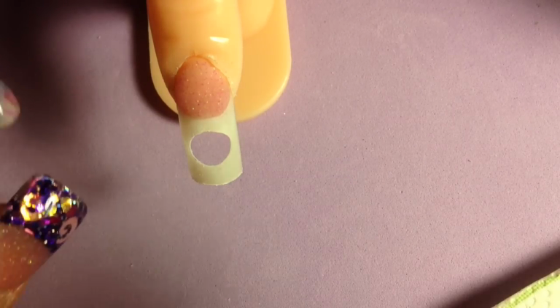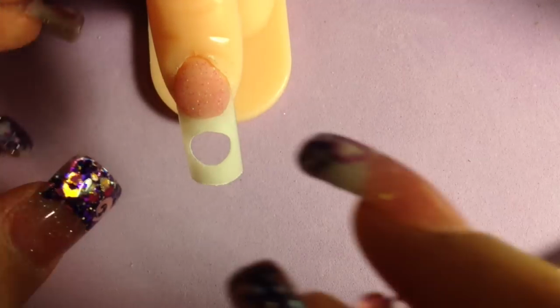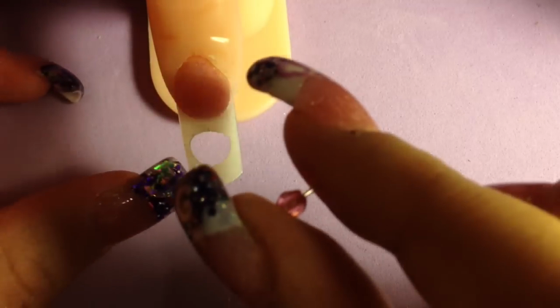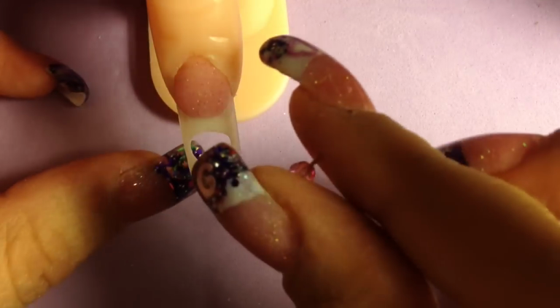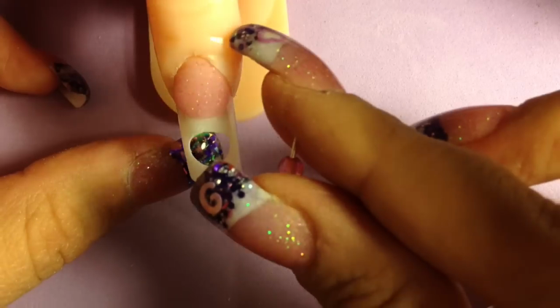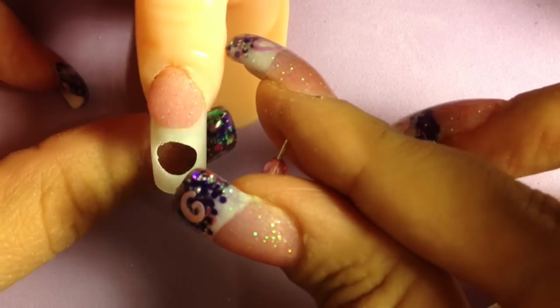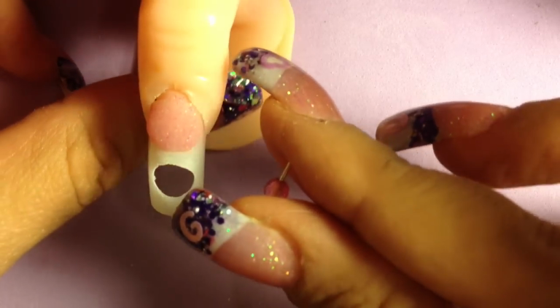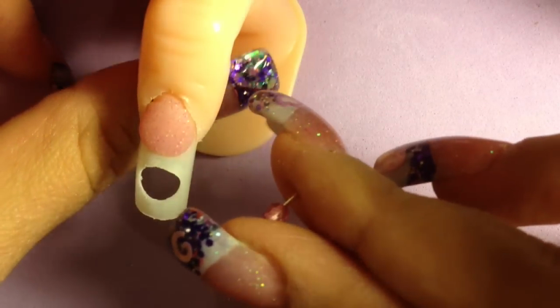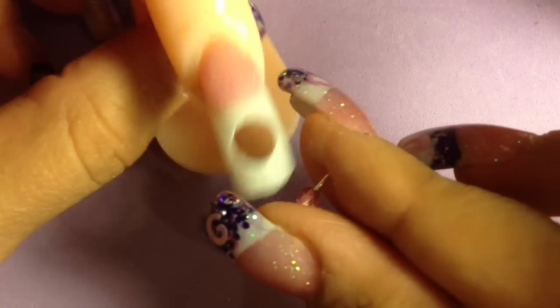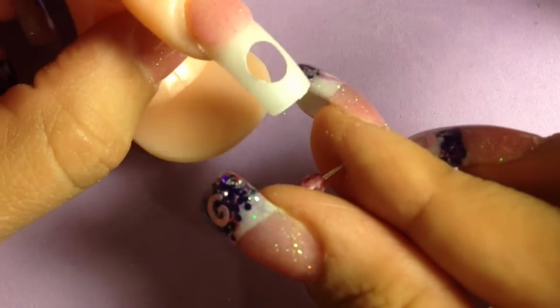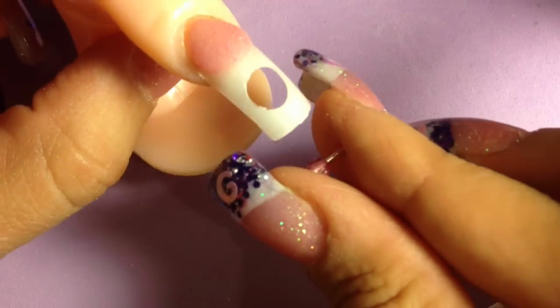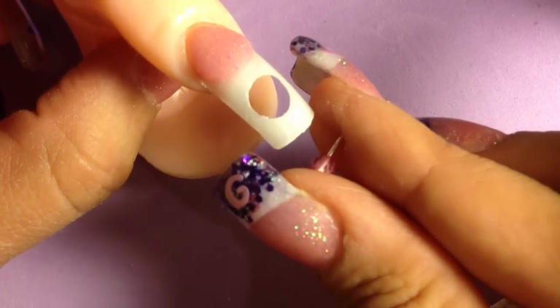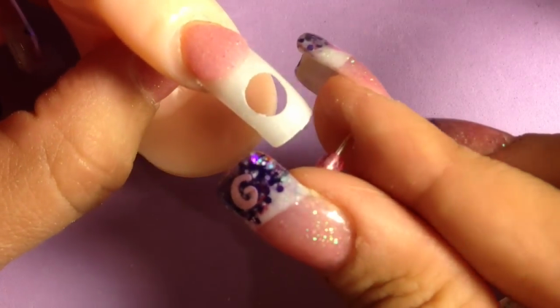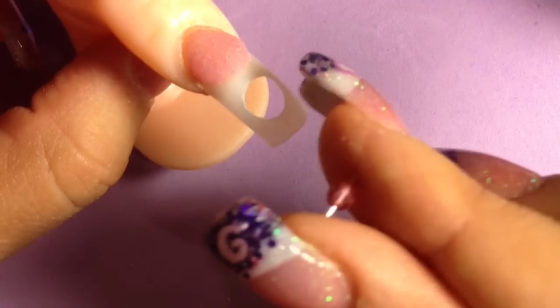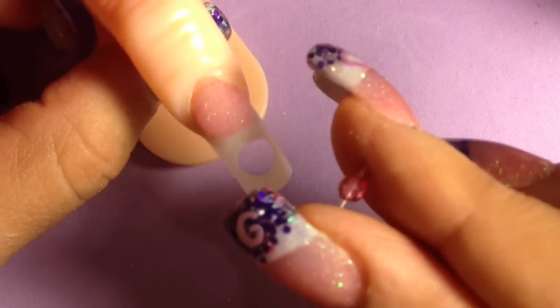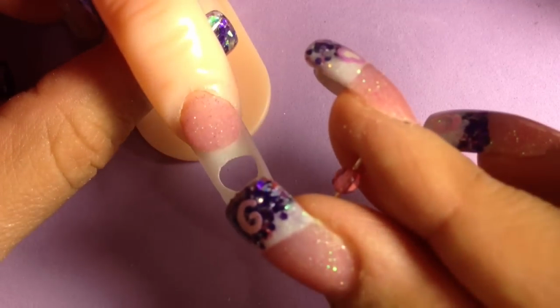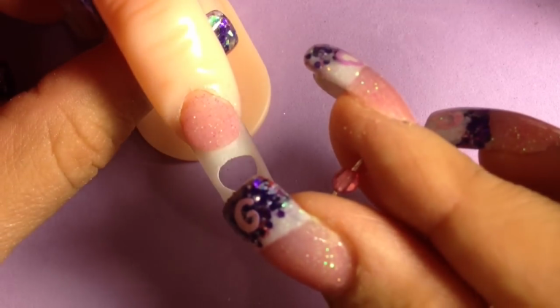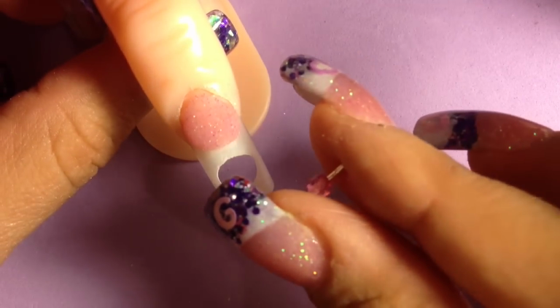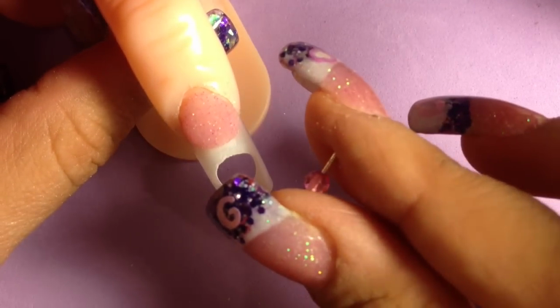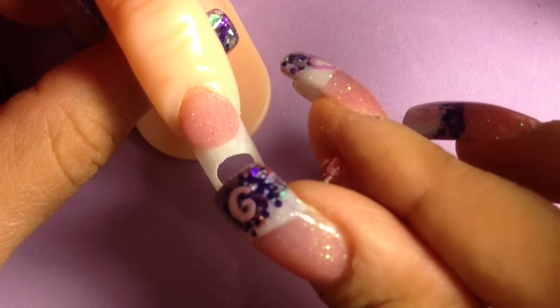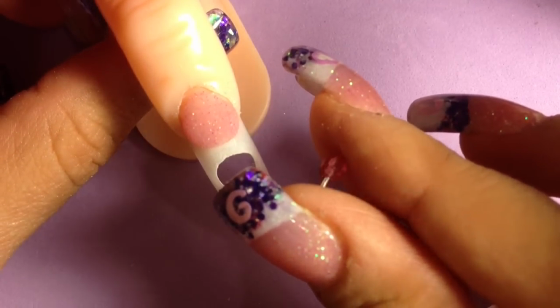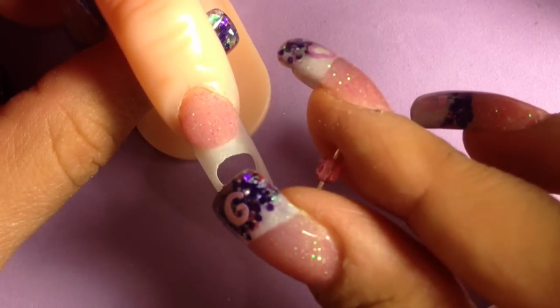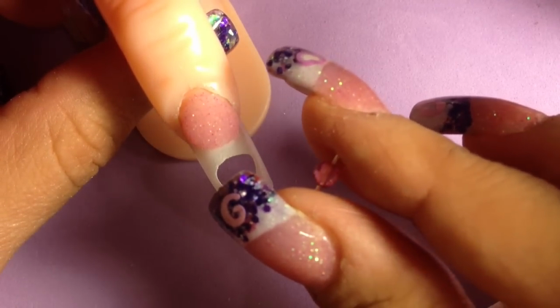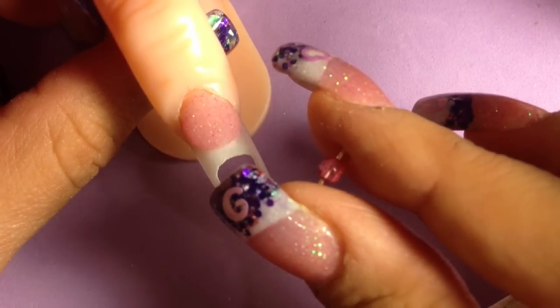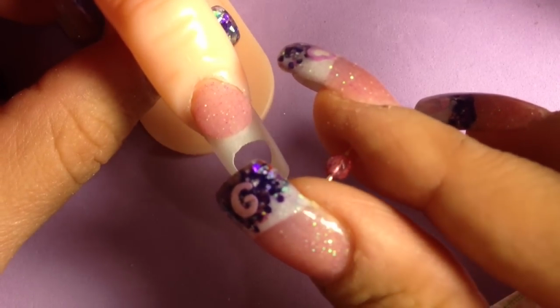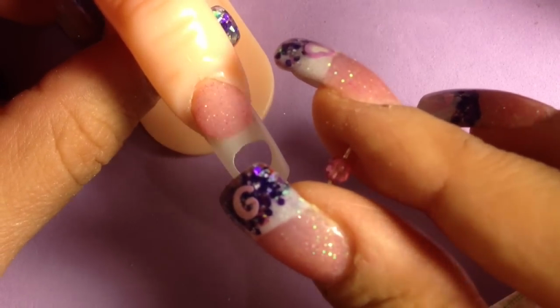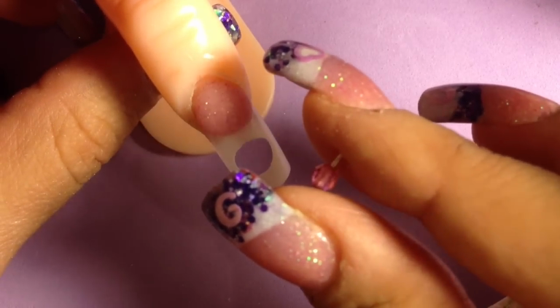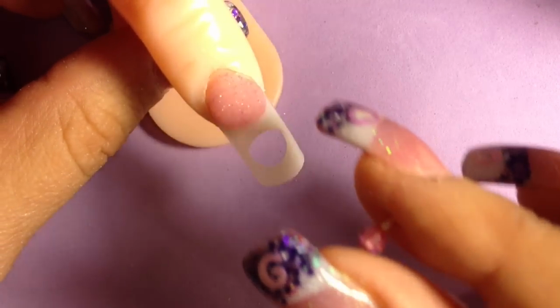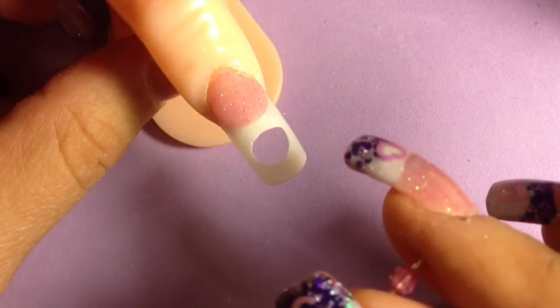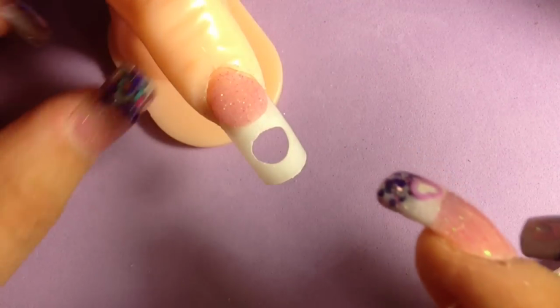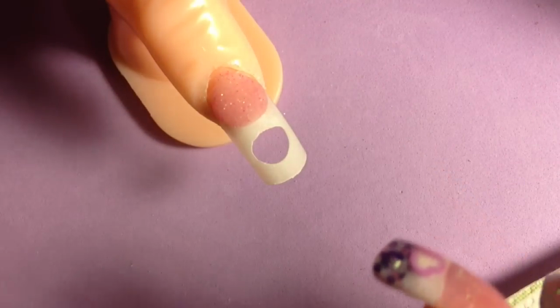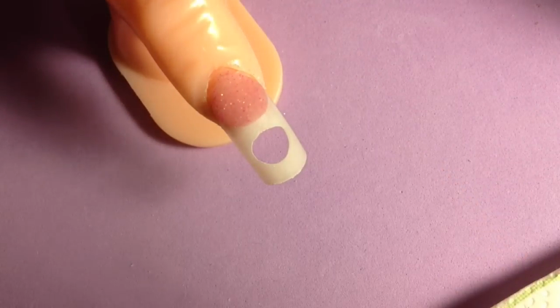Now the bead that I'm going to be using is very small — just this little pink bead. I've already got my wire measured and cut, and now I'm going to show you how to put it on there.